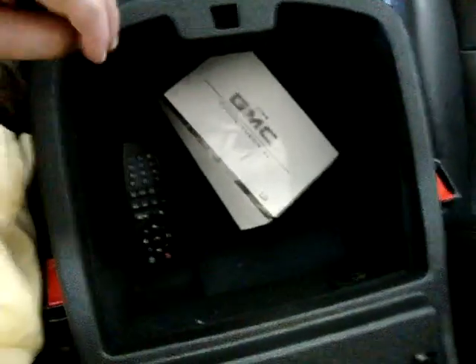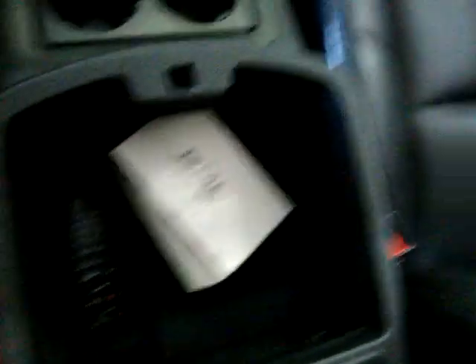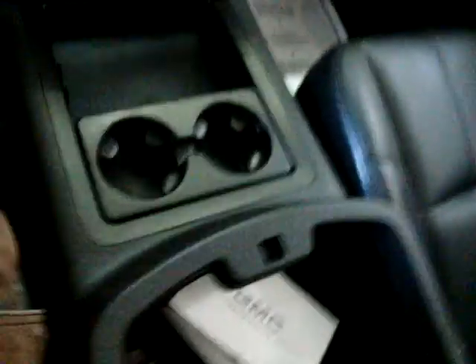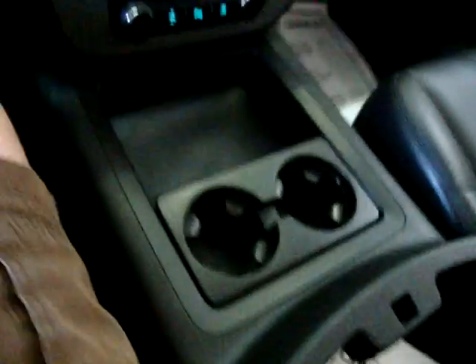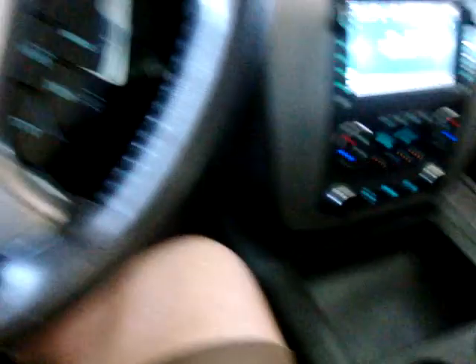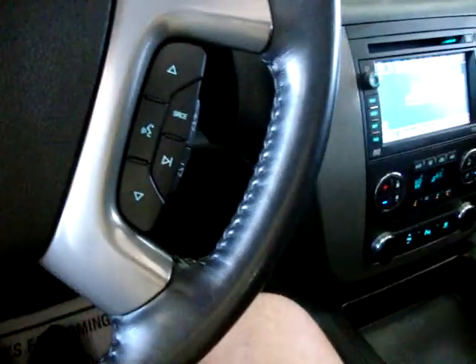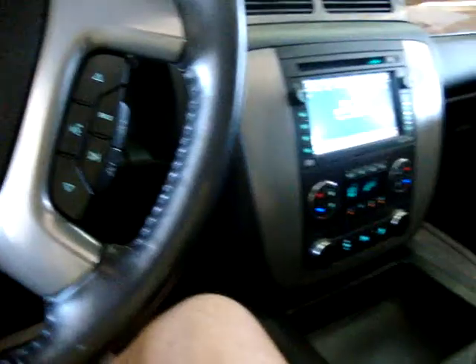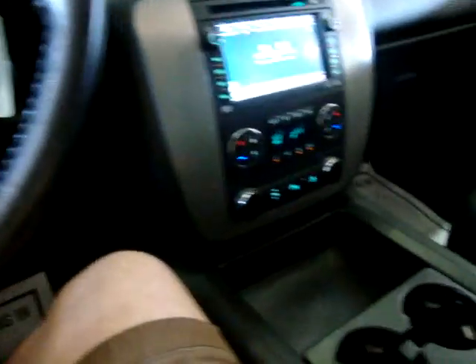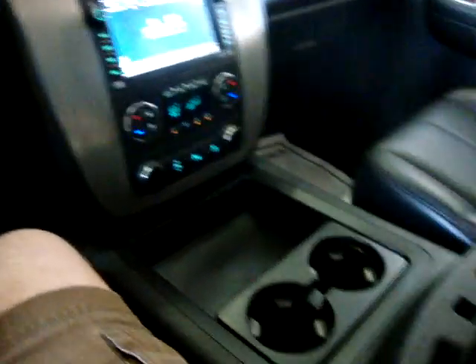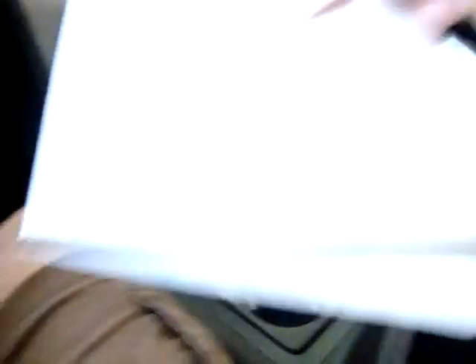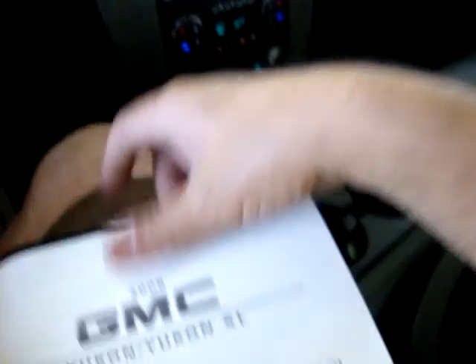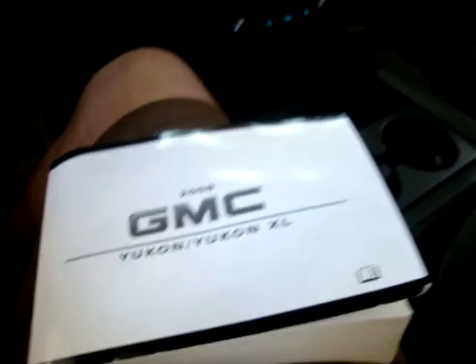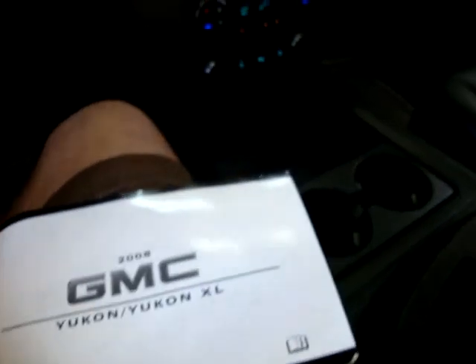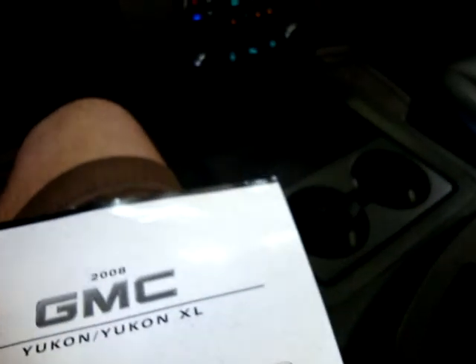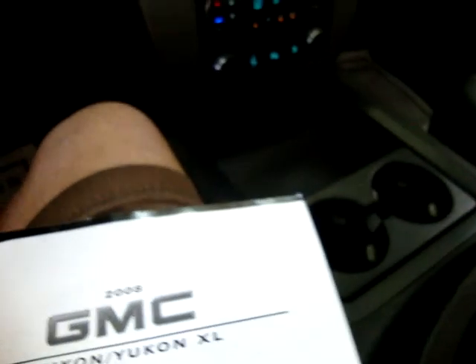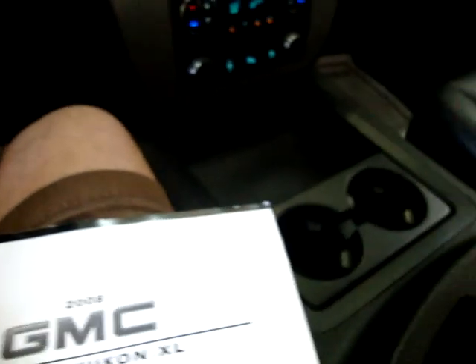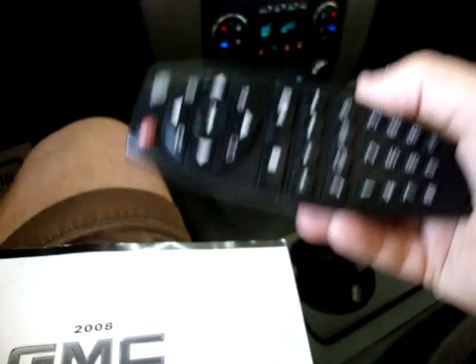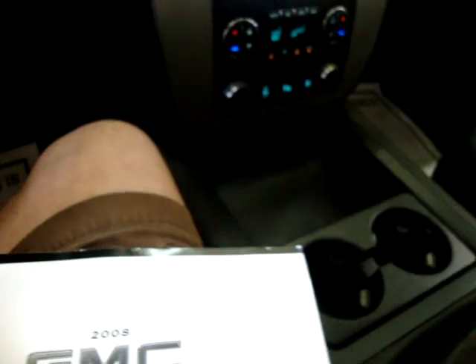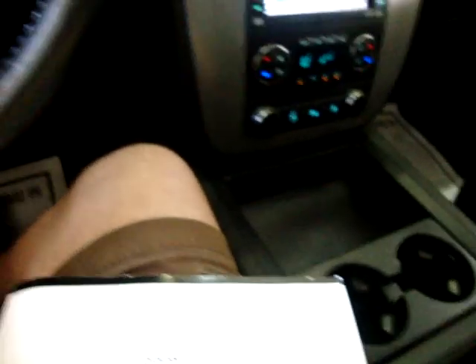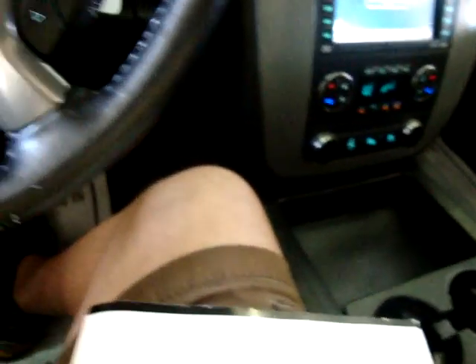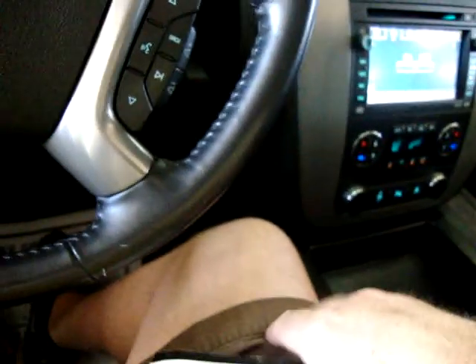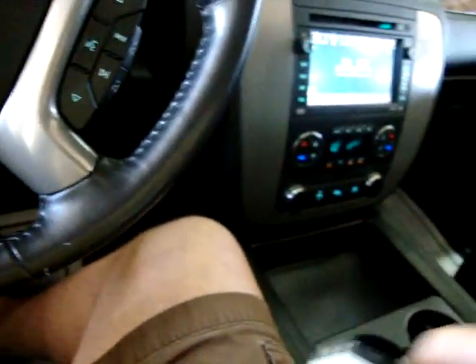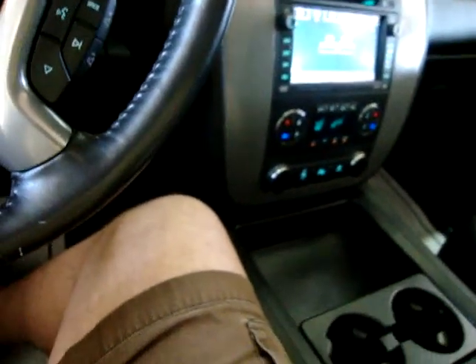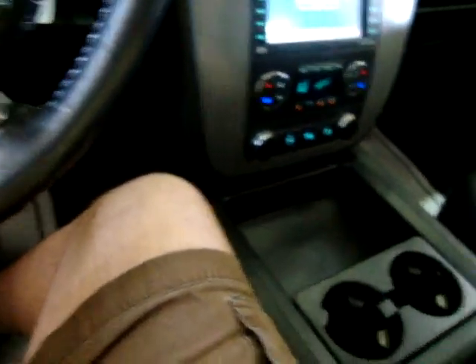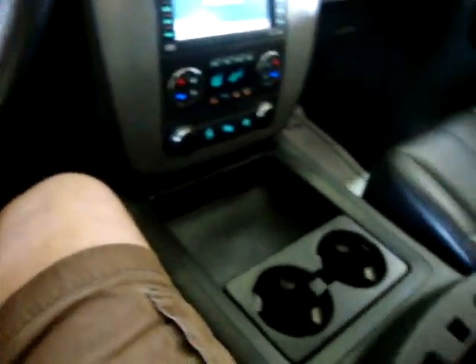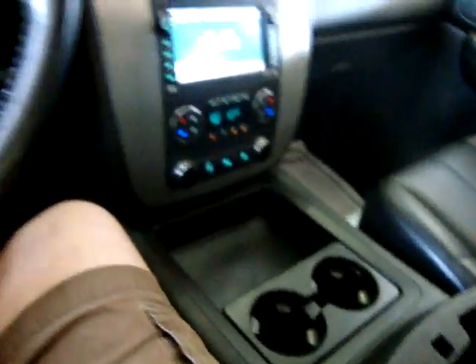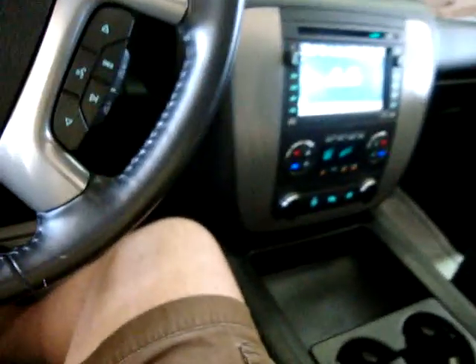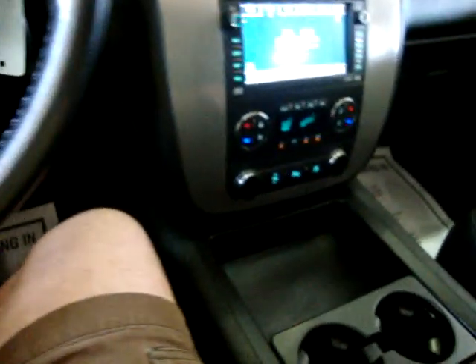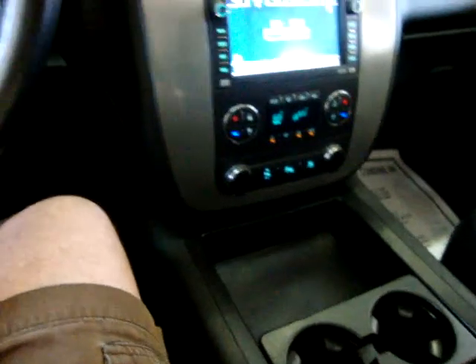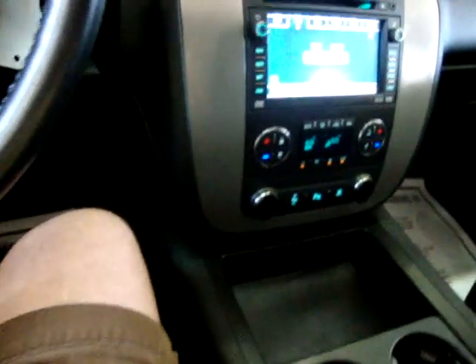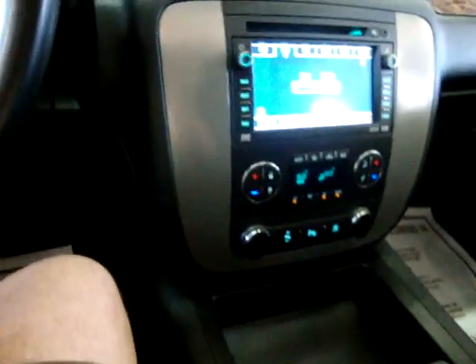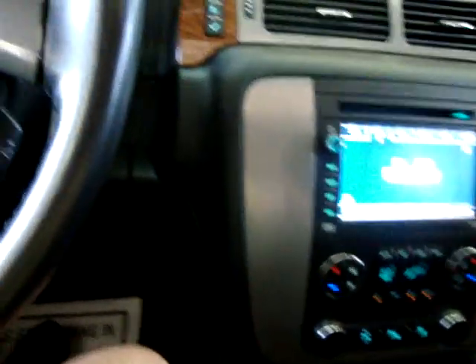Here is your owner's manual and the remote for the television. There is plenty of storage space down in the center console — nice and deep.